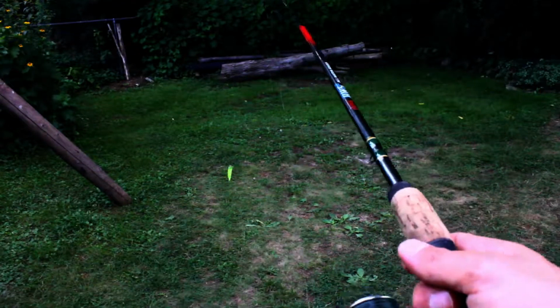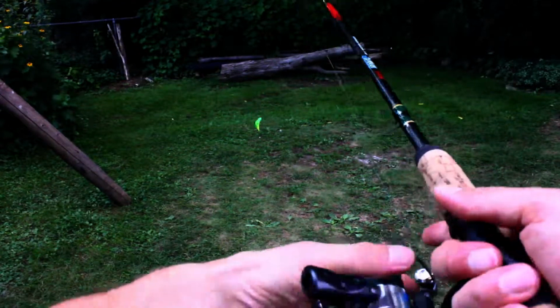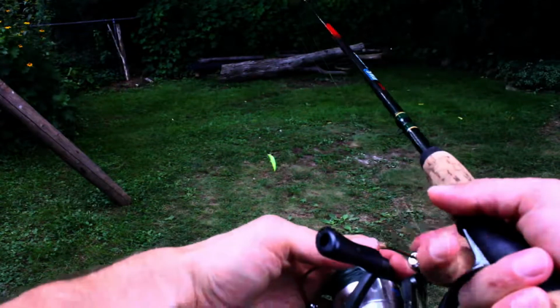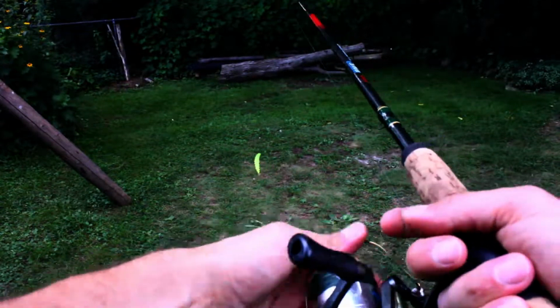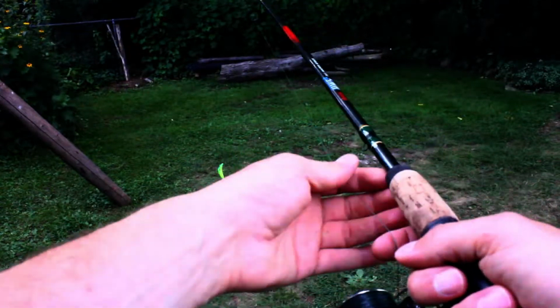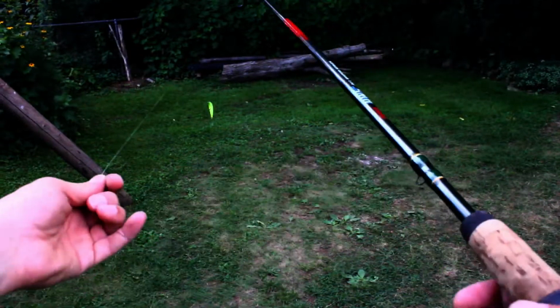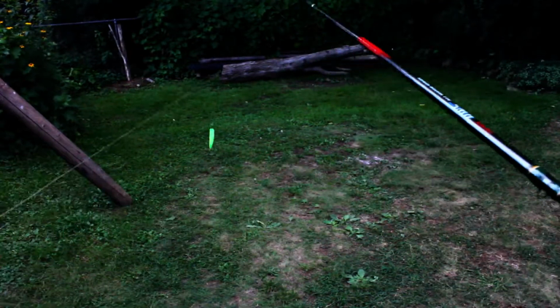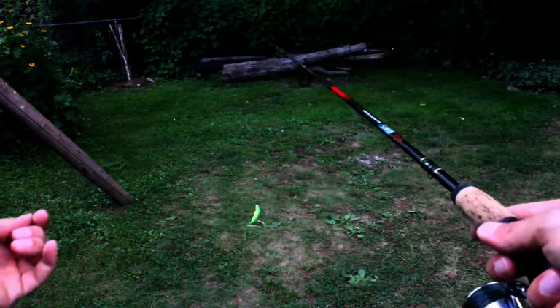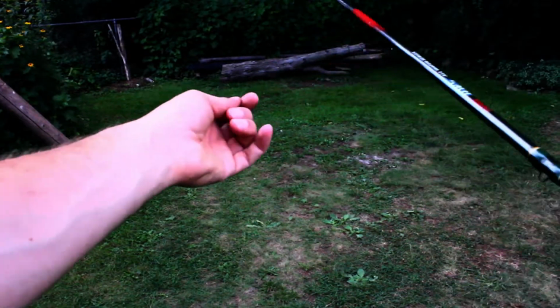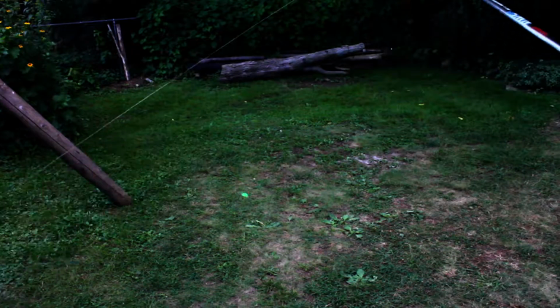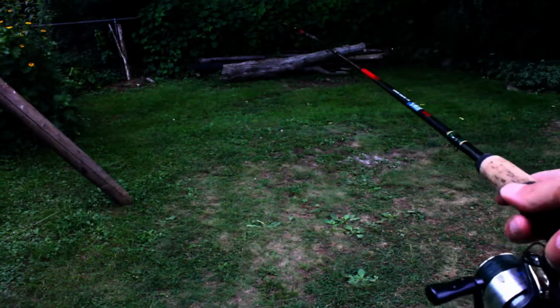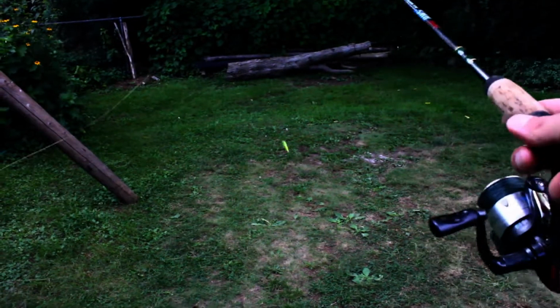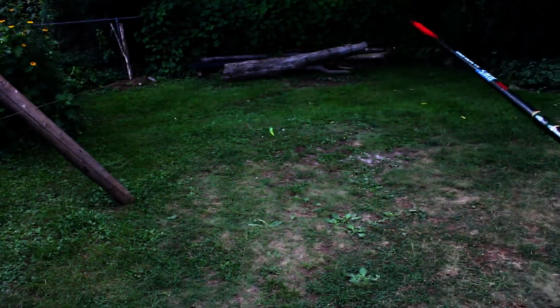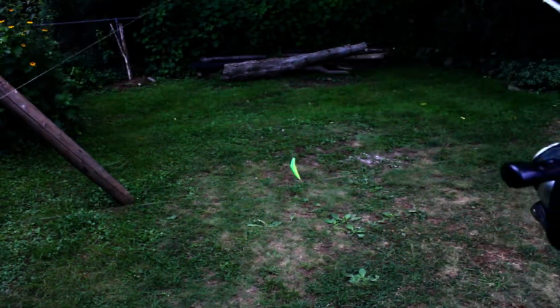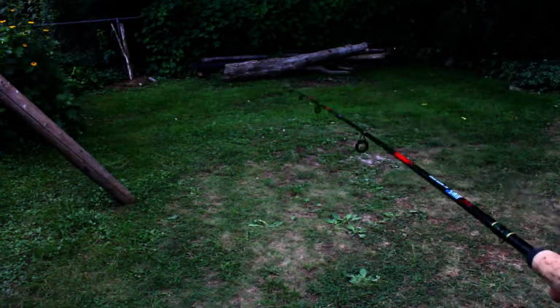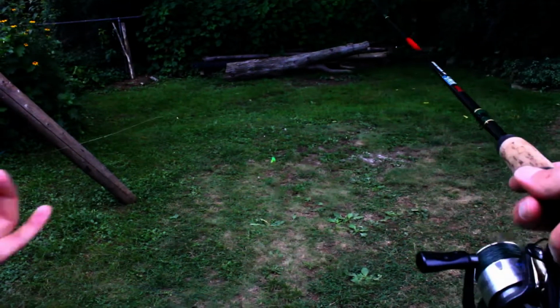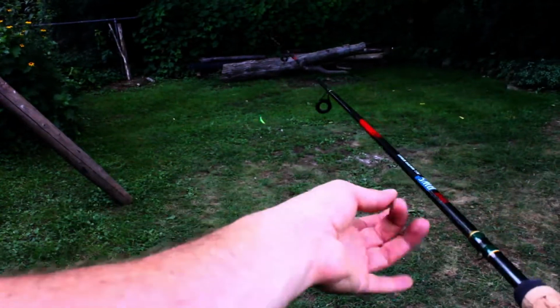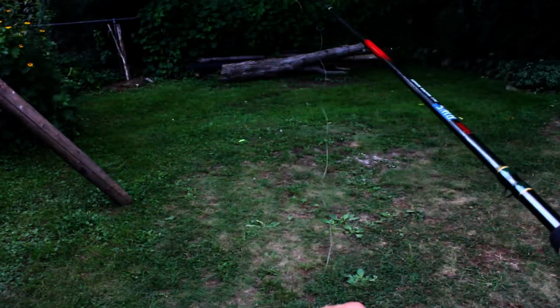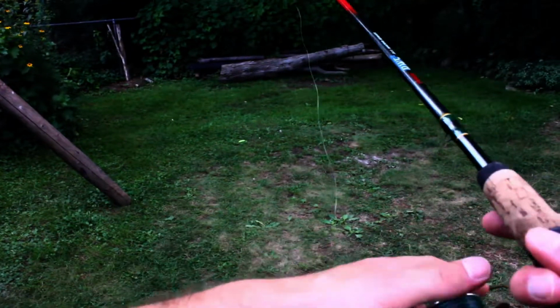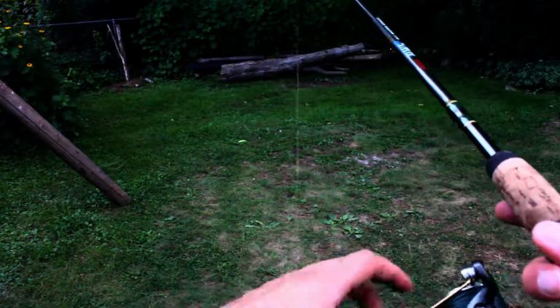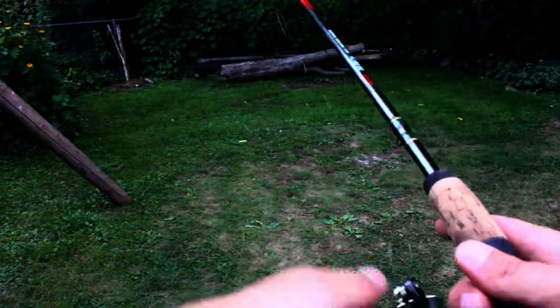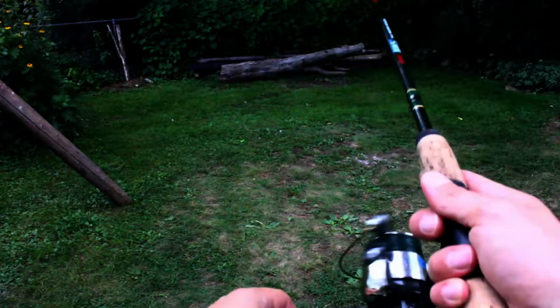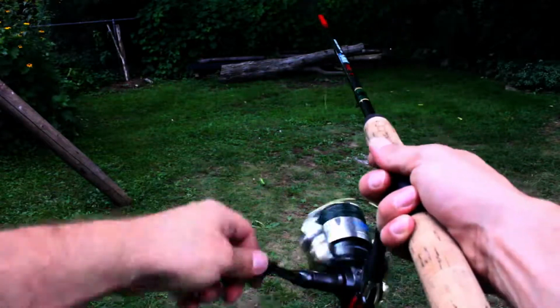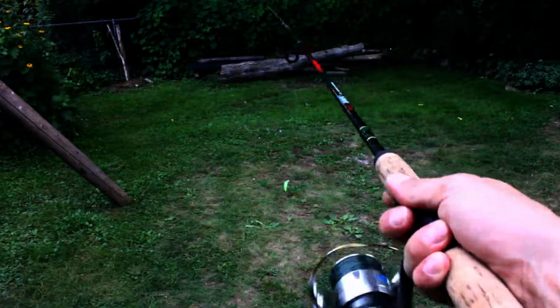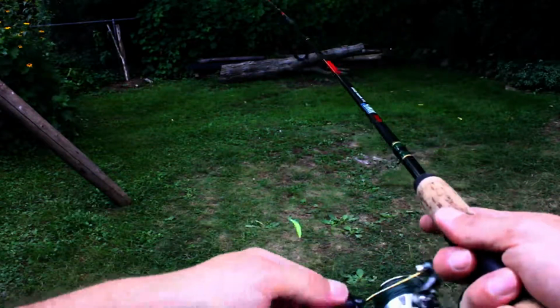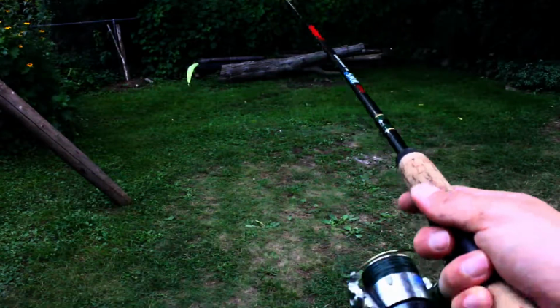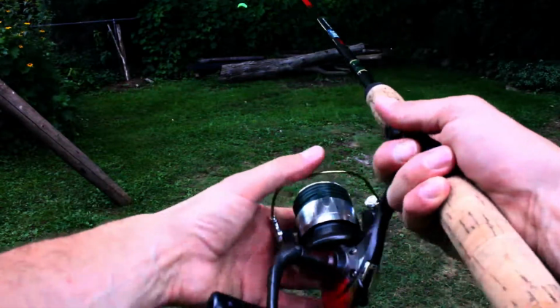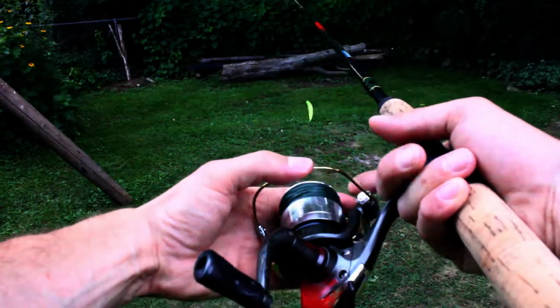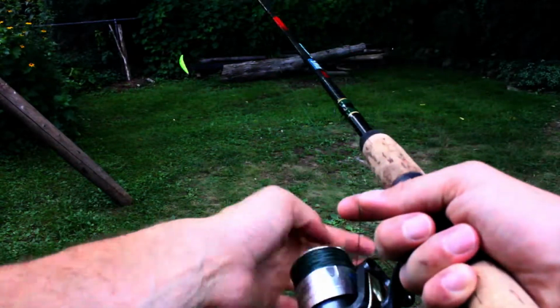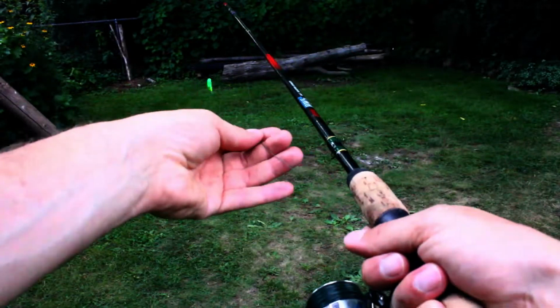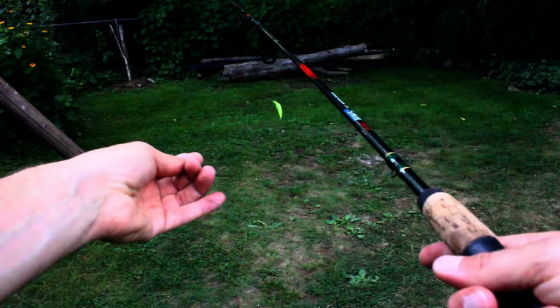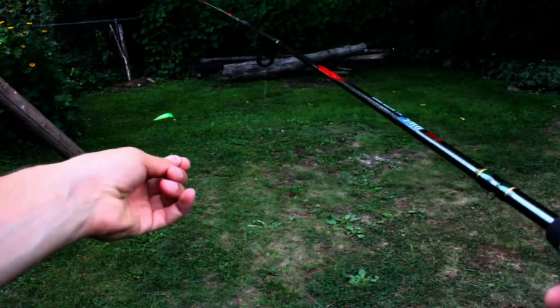This is a pitch cast. What I'm doing is I'm opening the bail, taking some line, moving the rod up and down, and my hand back and forth. Then I let go, and I grab the line when the lure is far enough to stop it, and drop it right on target.